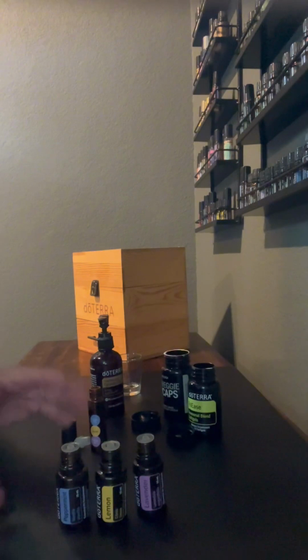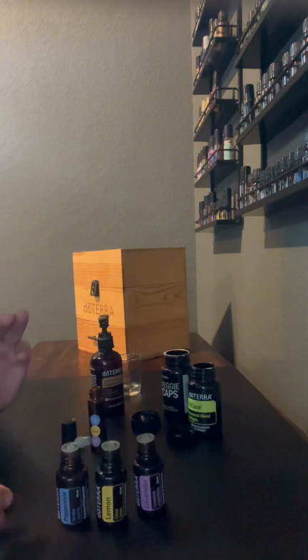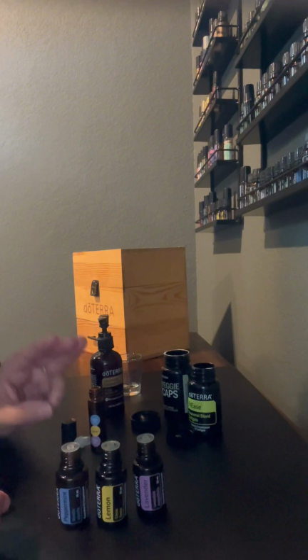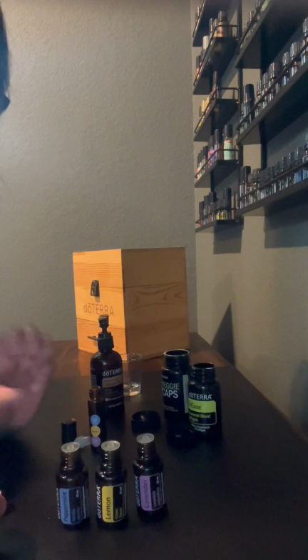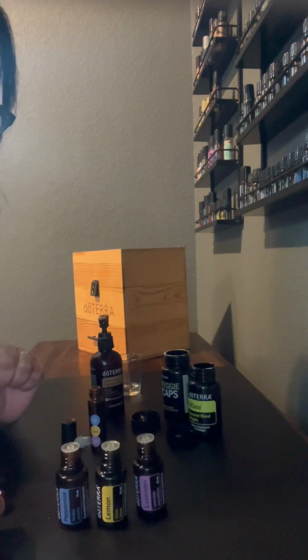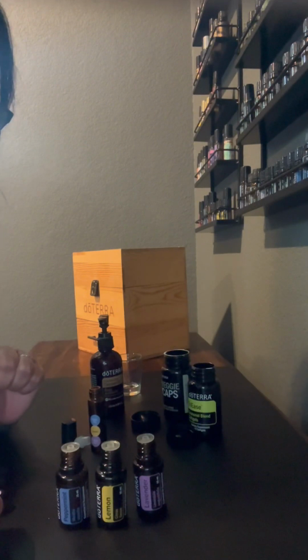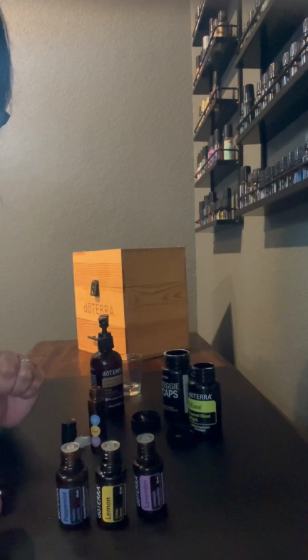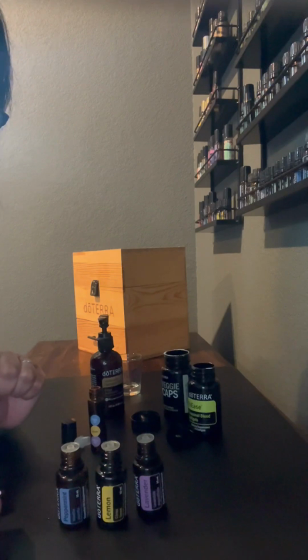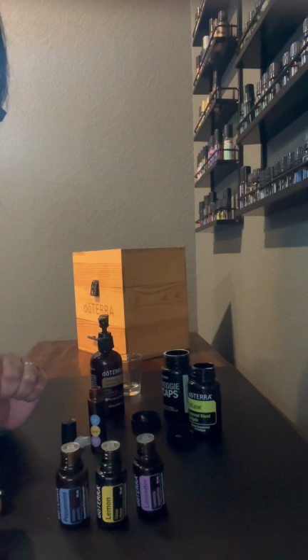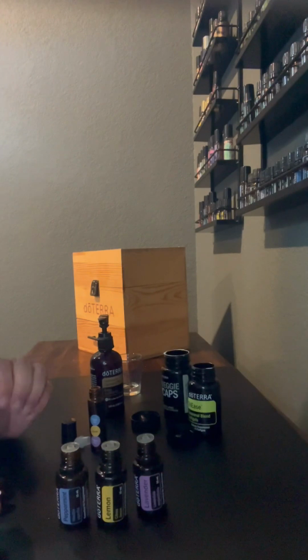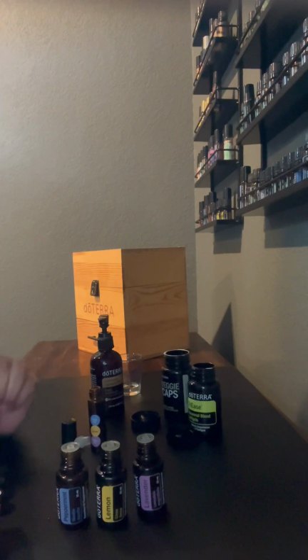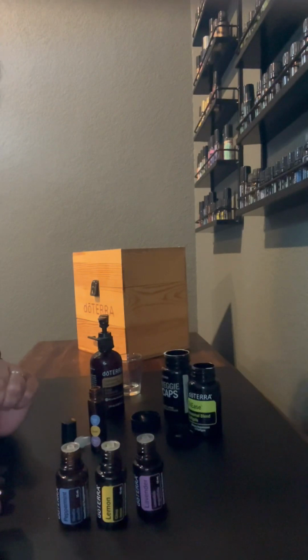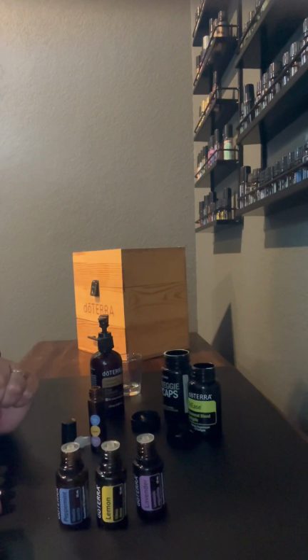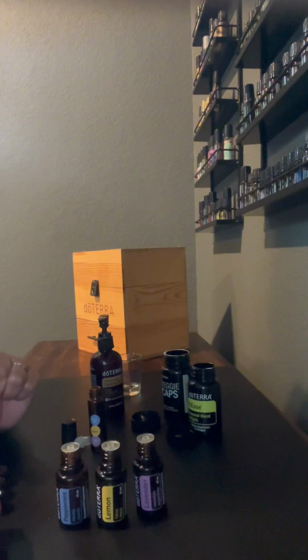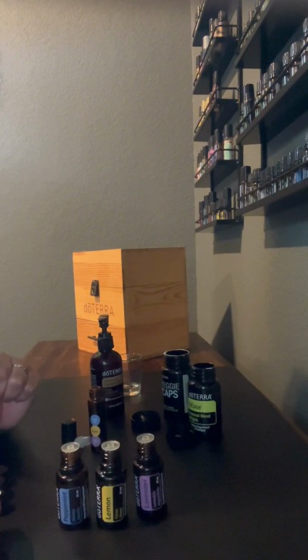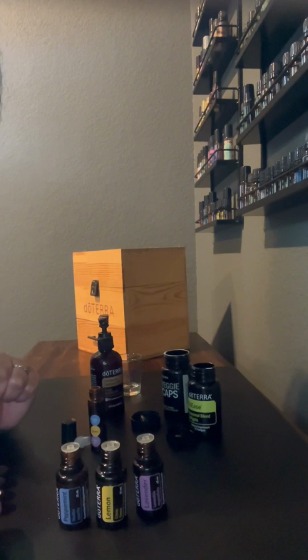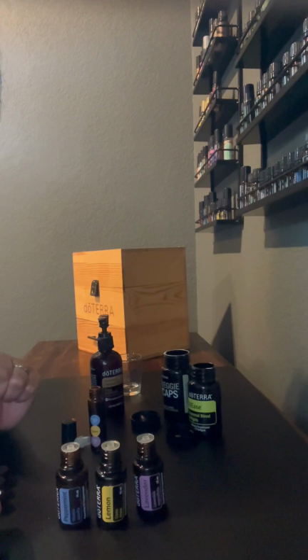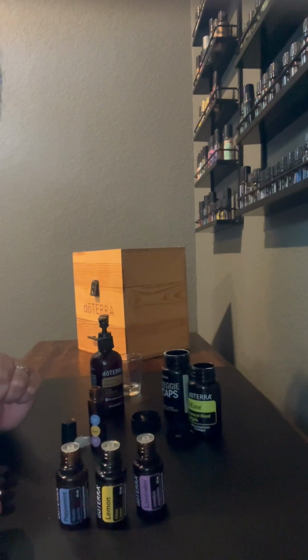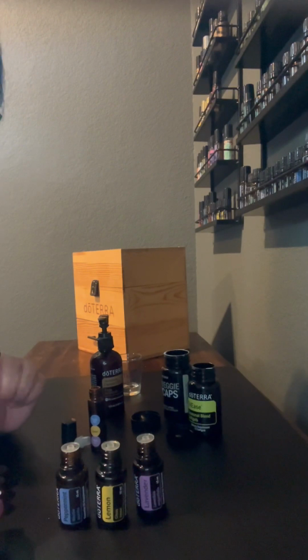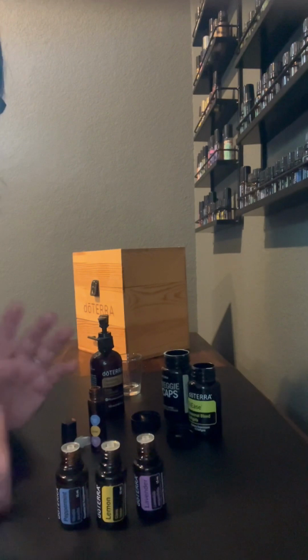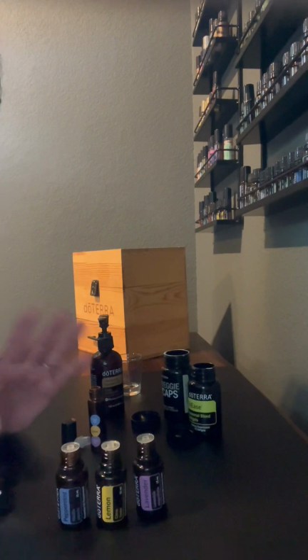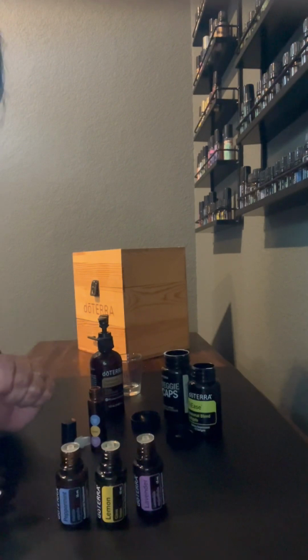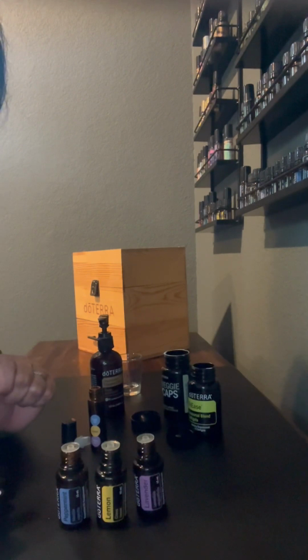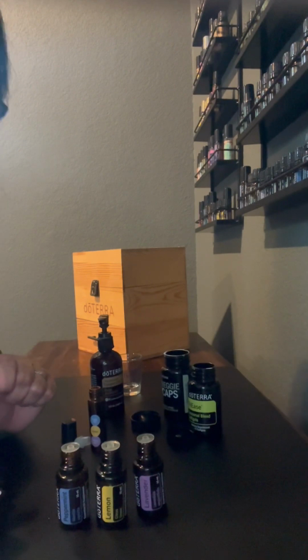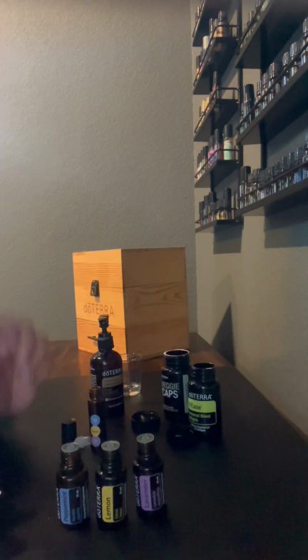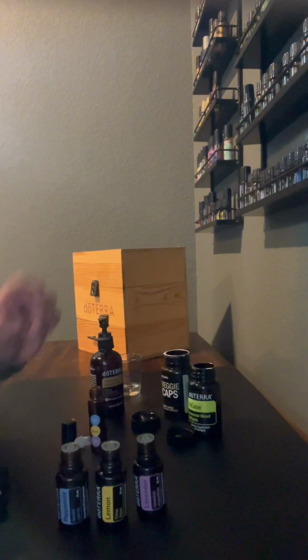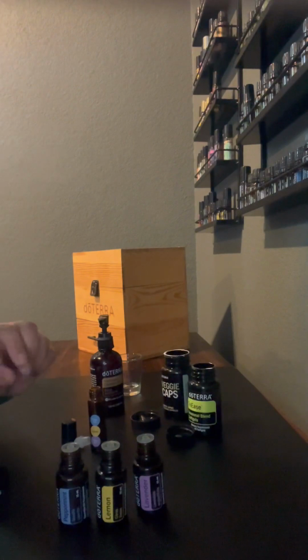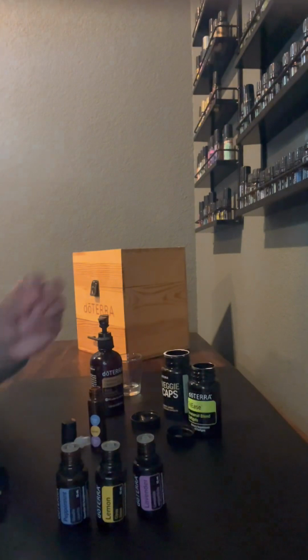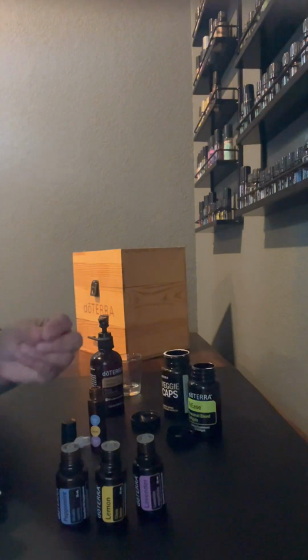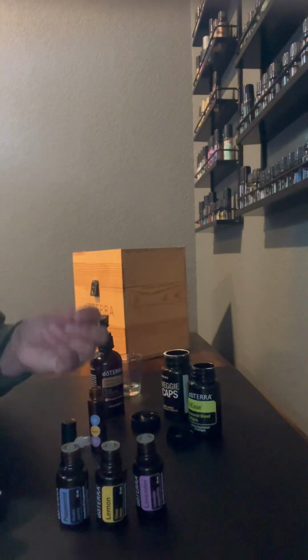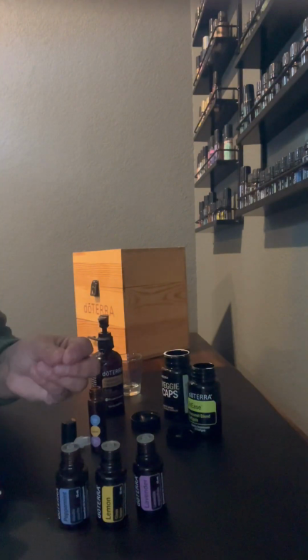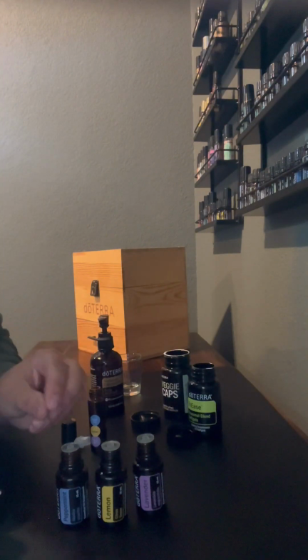There are three ways that you can use them. You can add them to an essential oil diffuser, three to five drops each.